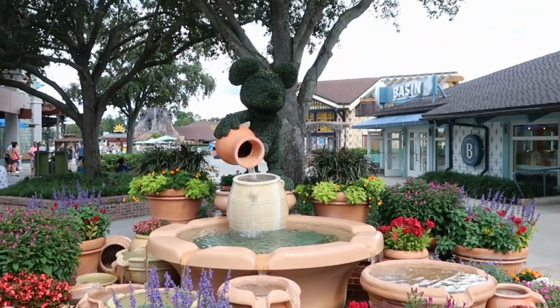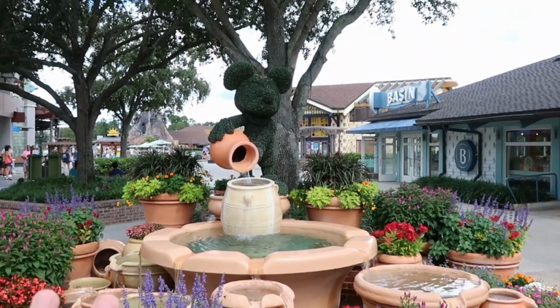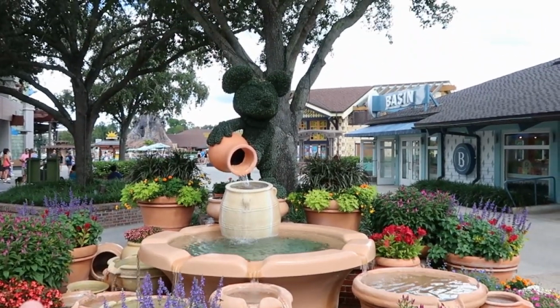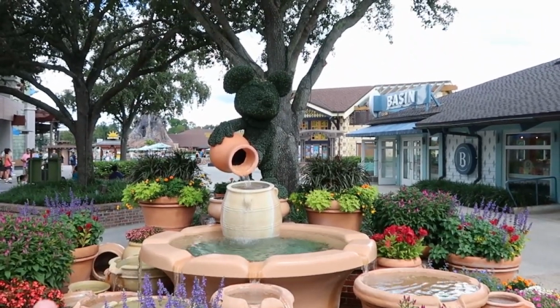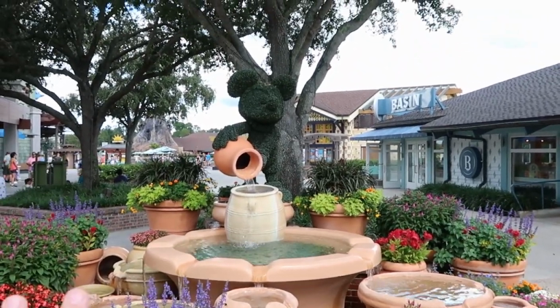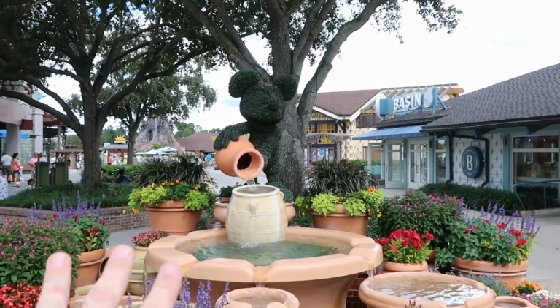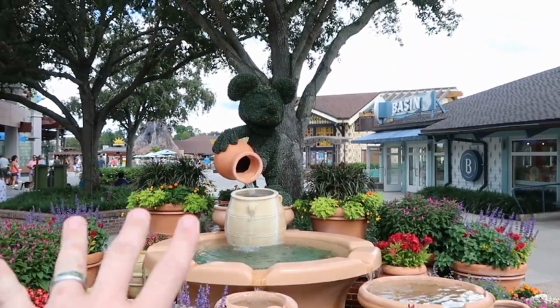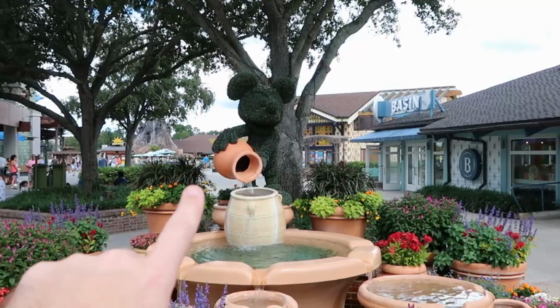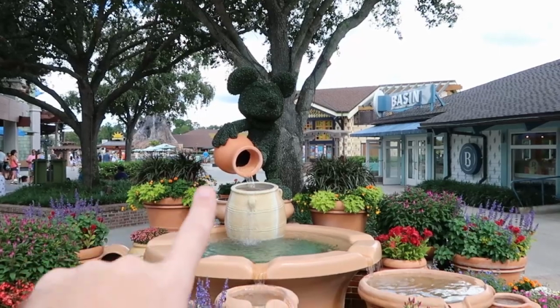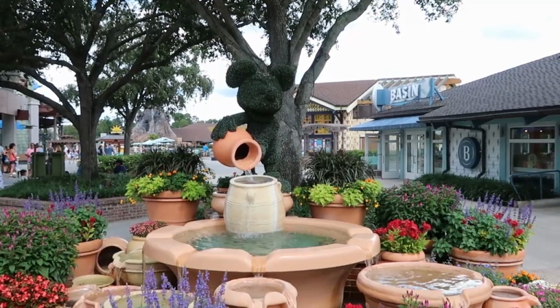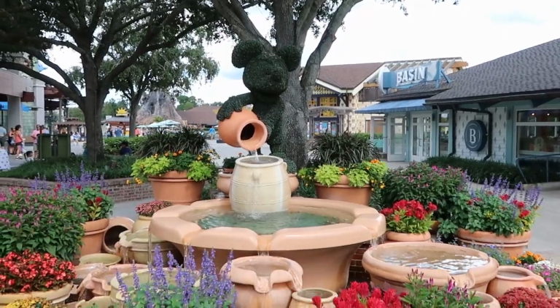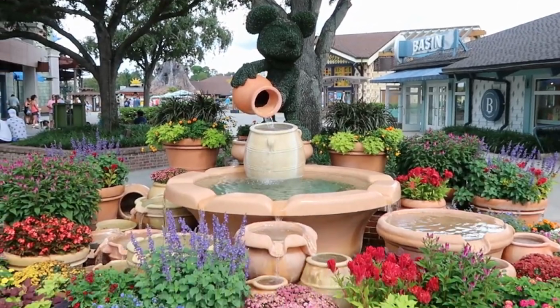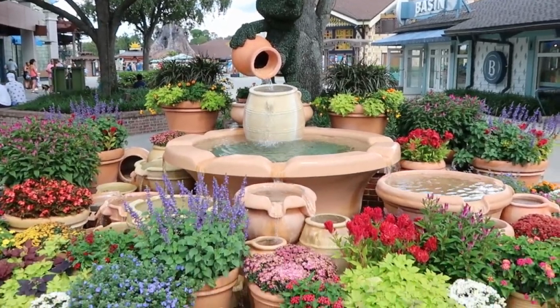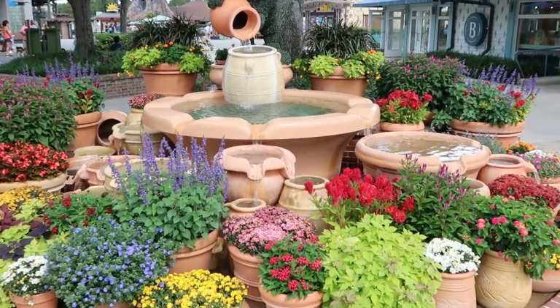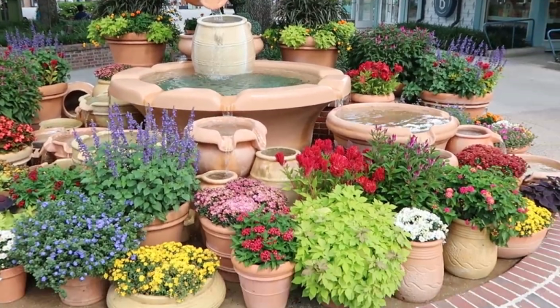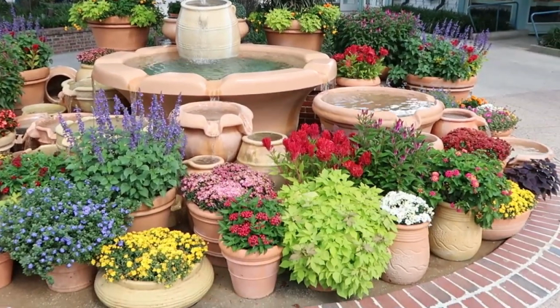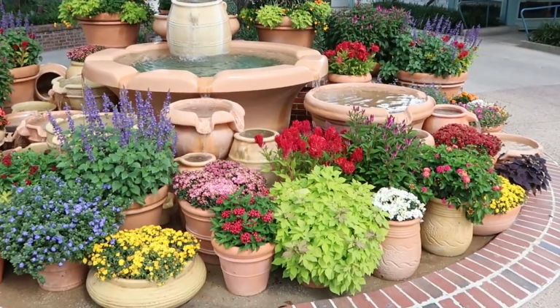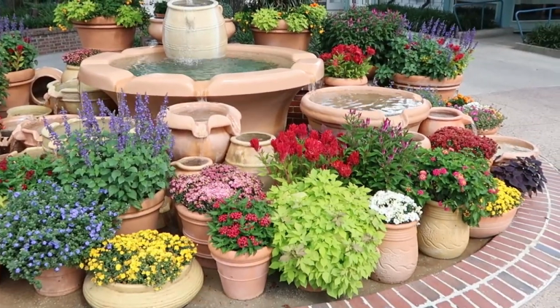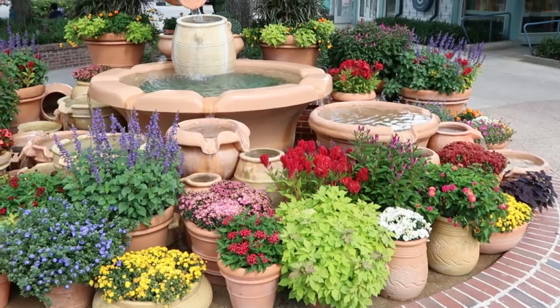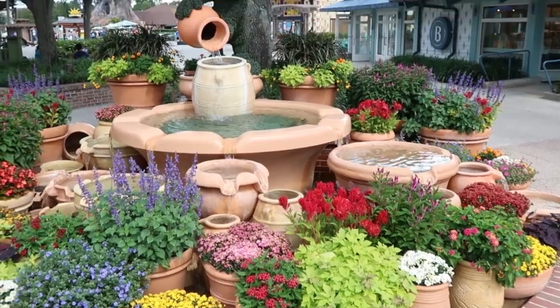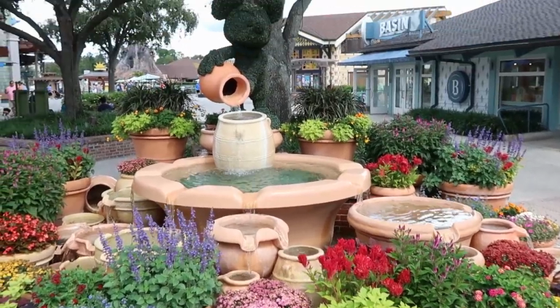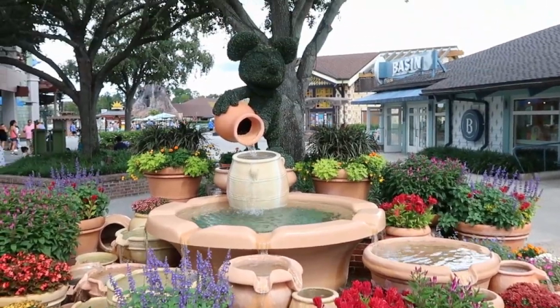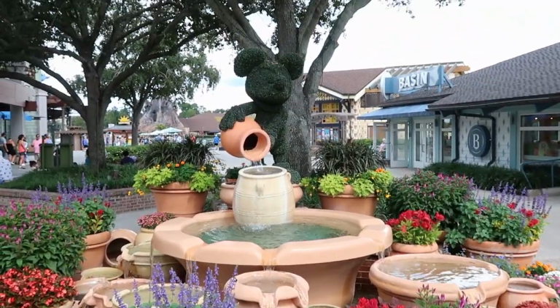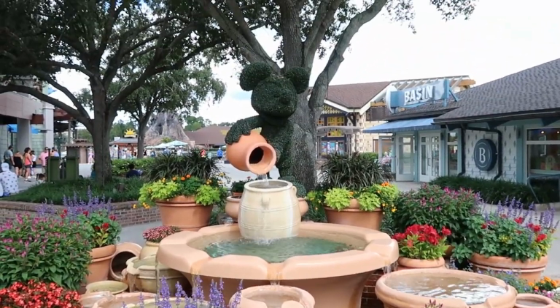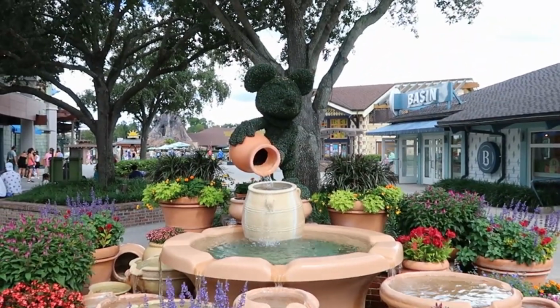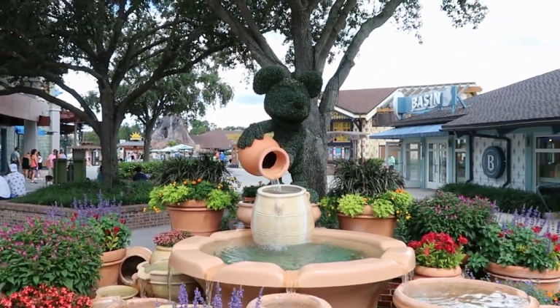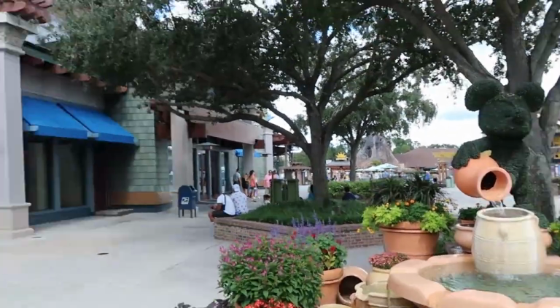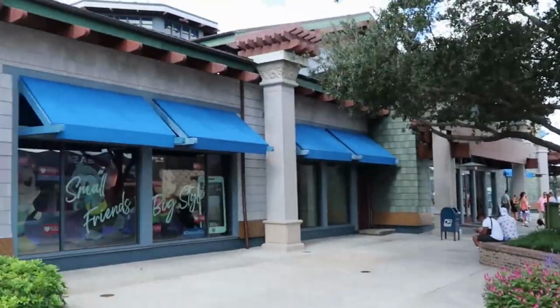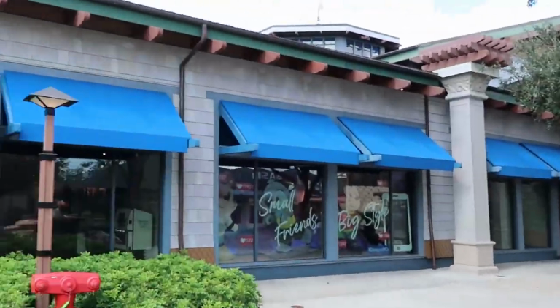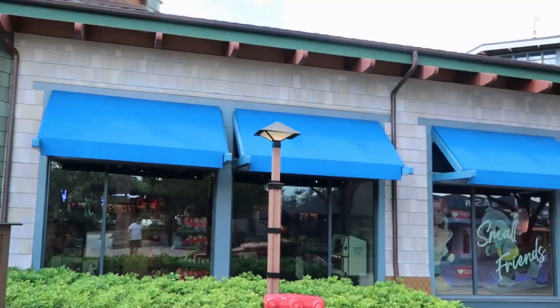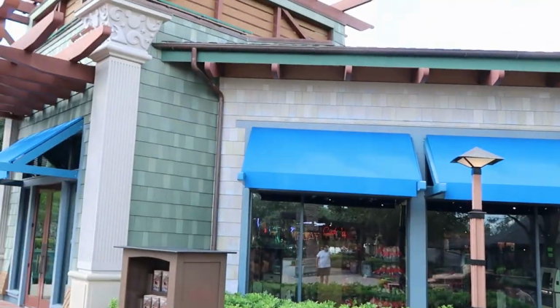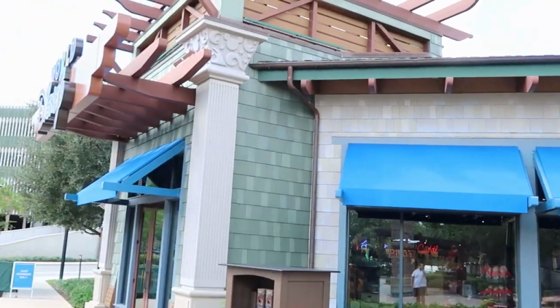It is seriously so tranquil over here, just listening to the water trickling off of Mickey's little tub that he's holding right over there. Look at the flowers — it's actually a really nice breeze in the air today. It is just so beautiful out today, but we're going to head on over to the World of Disney.